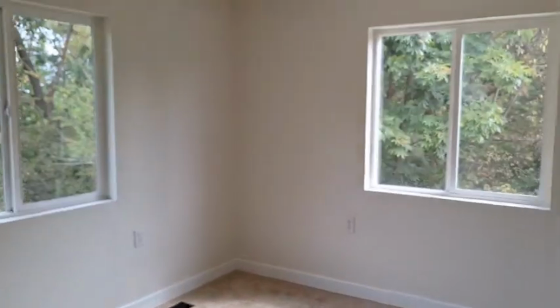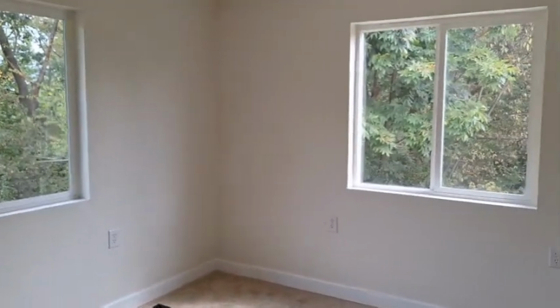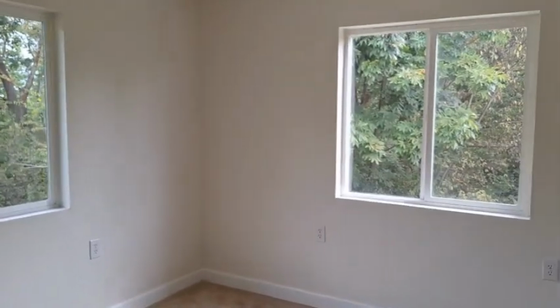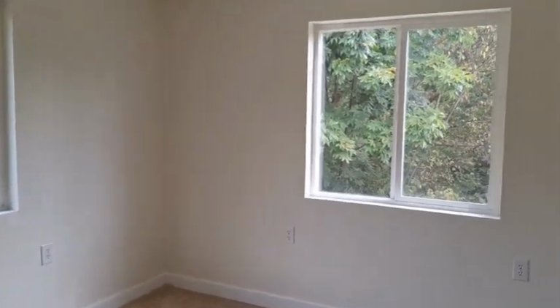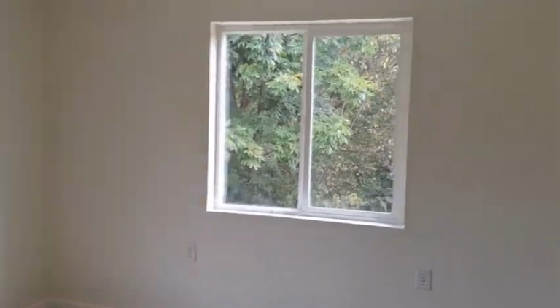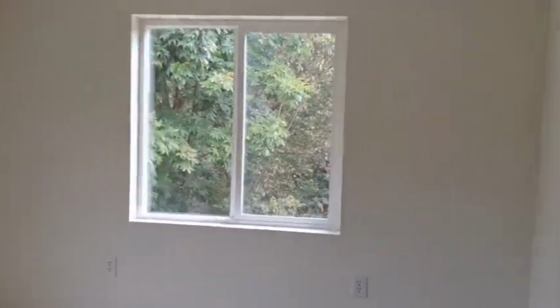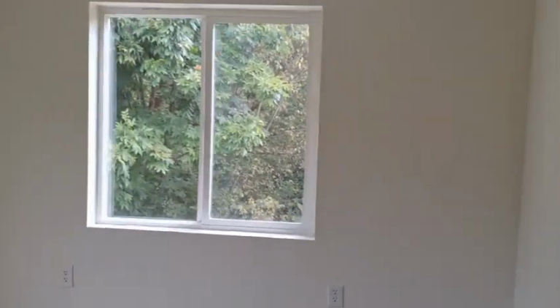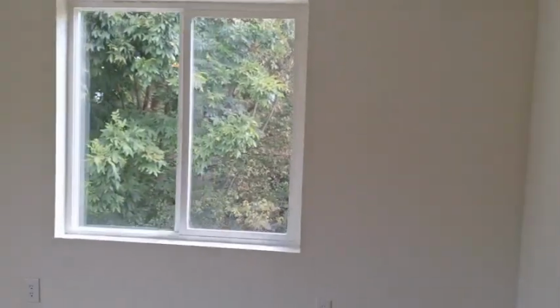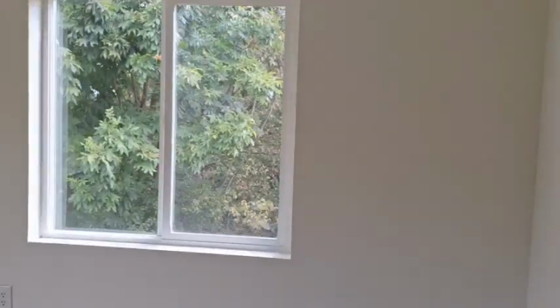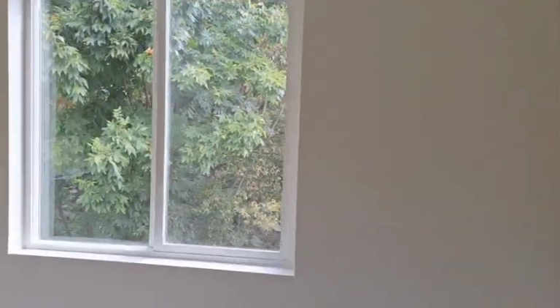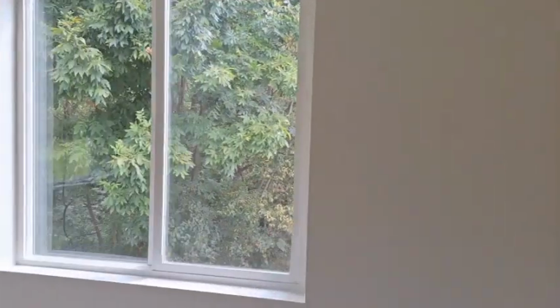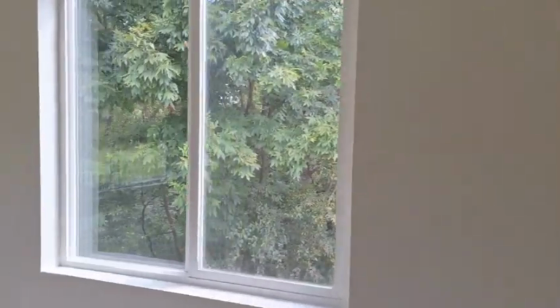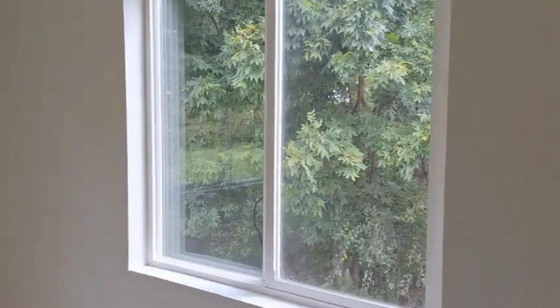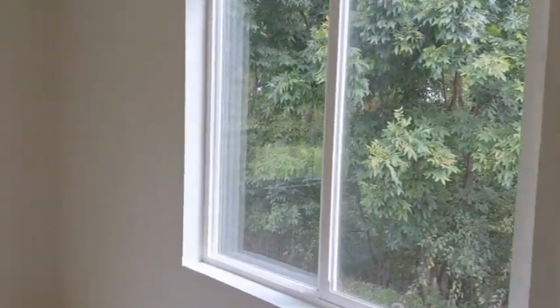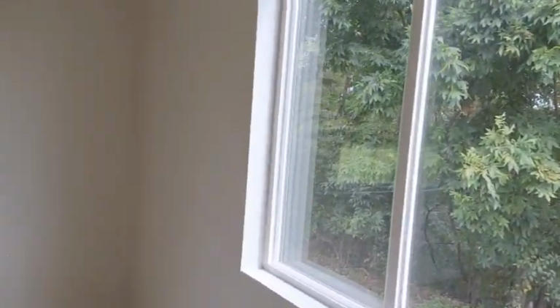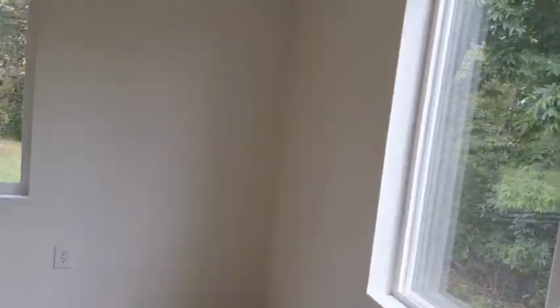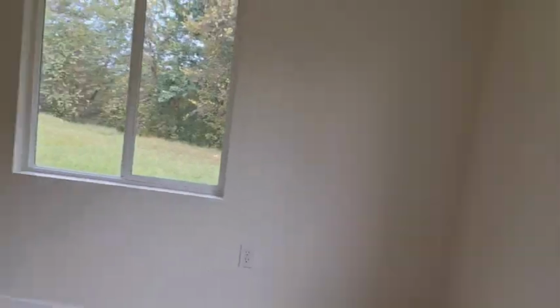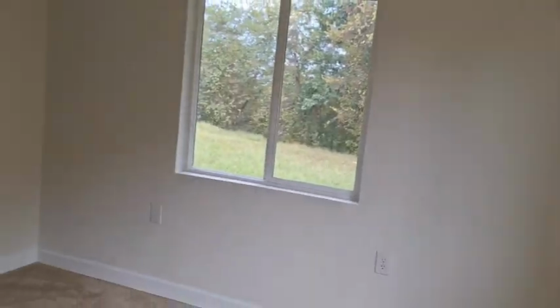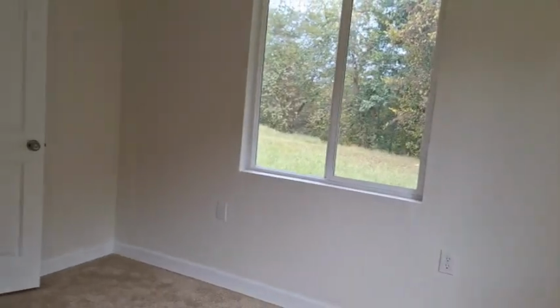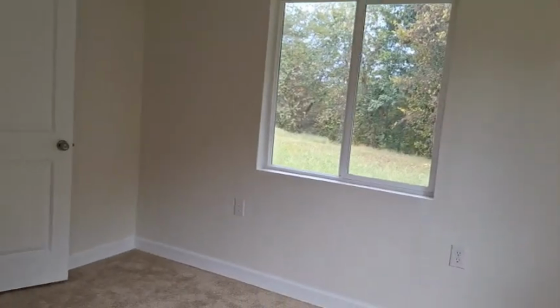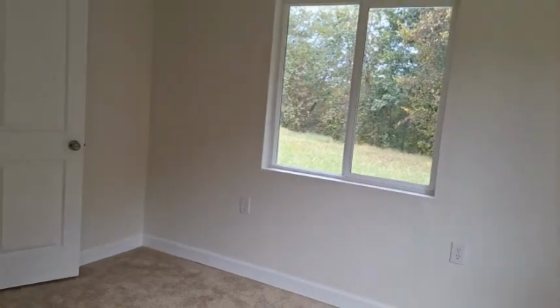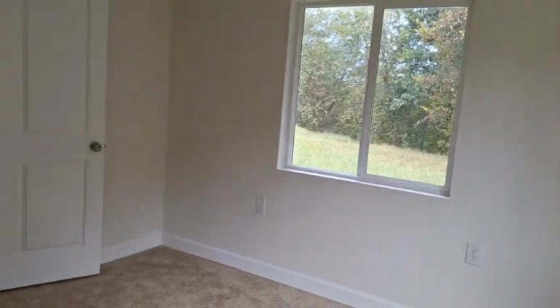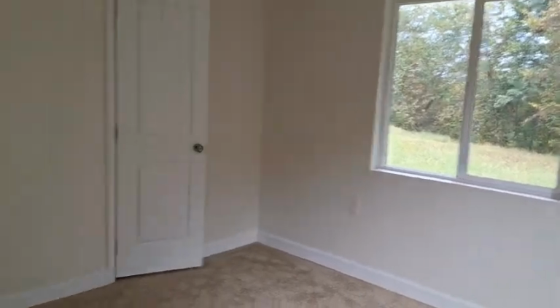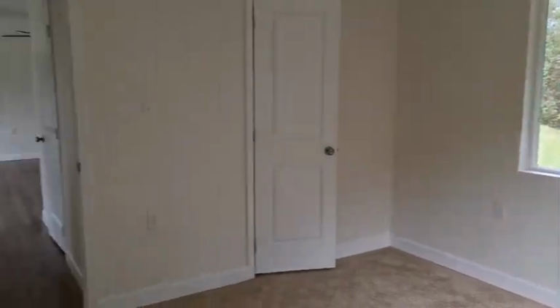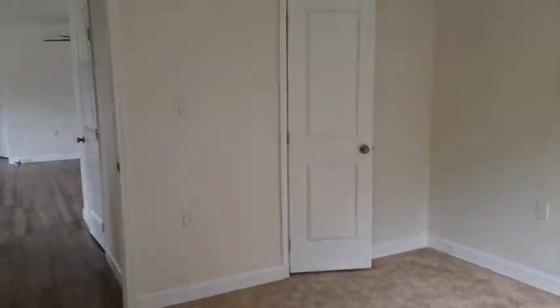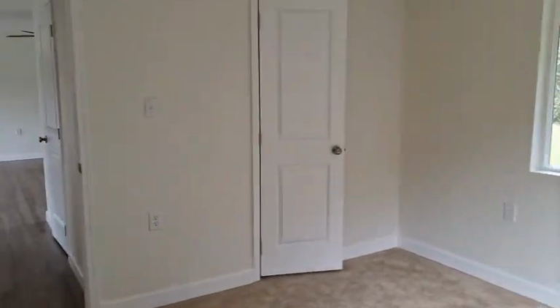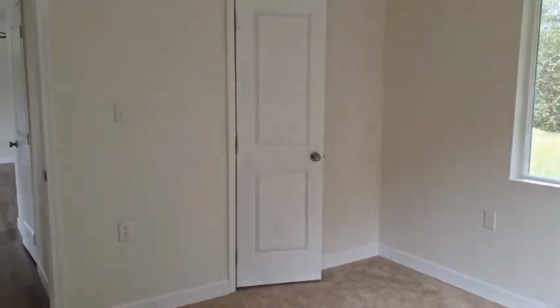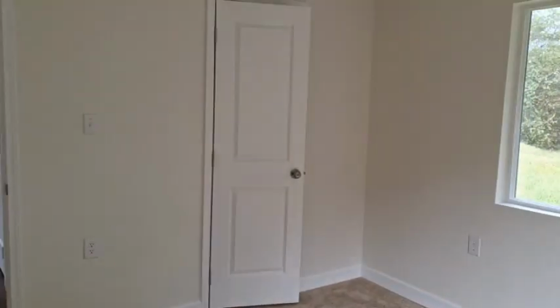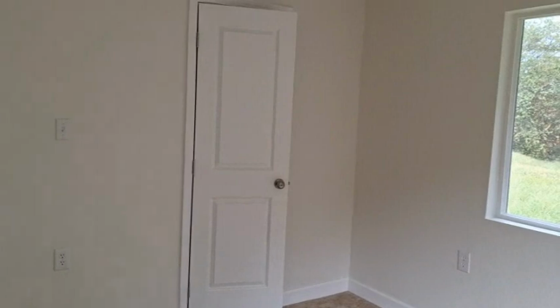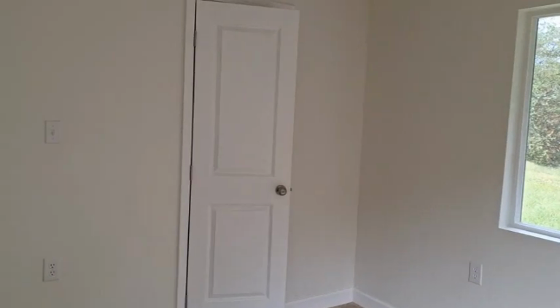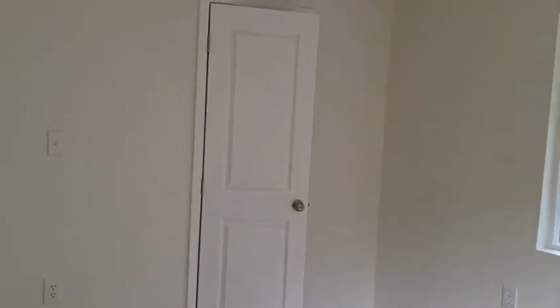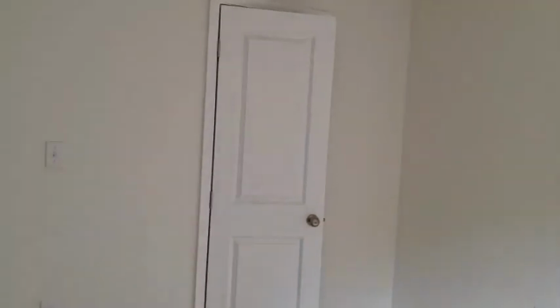This will be your second bedroom here. This good-sized room — I'd say it's got to be at least a 10 by 10 room. A little closet over there.